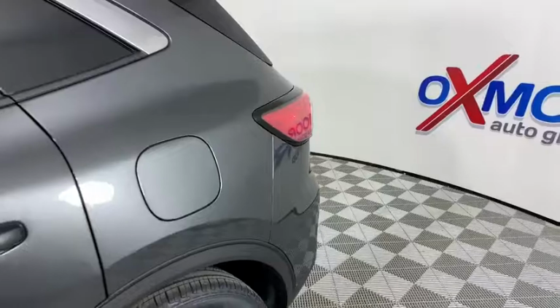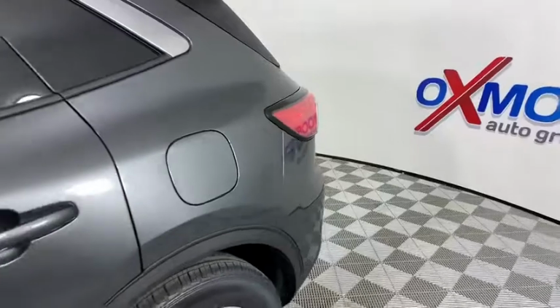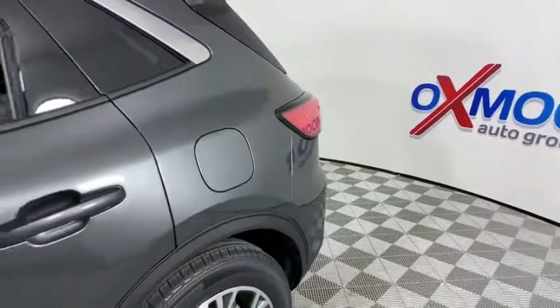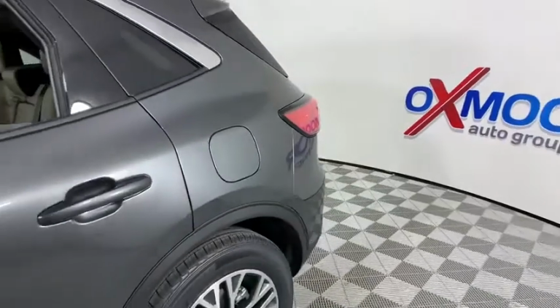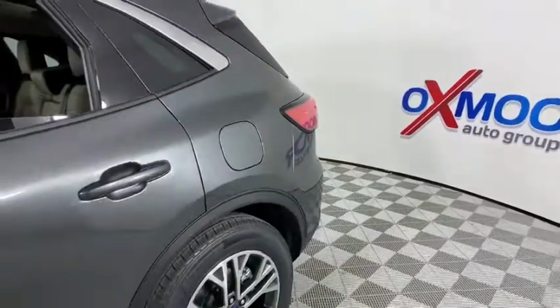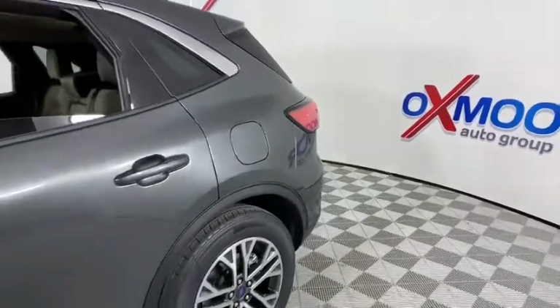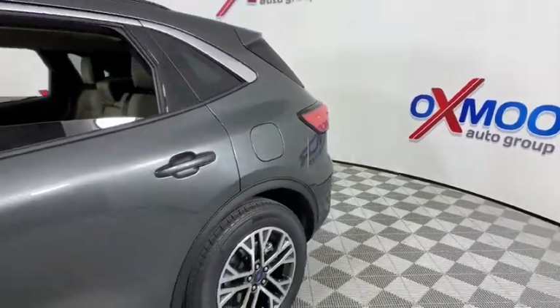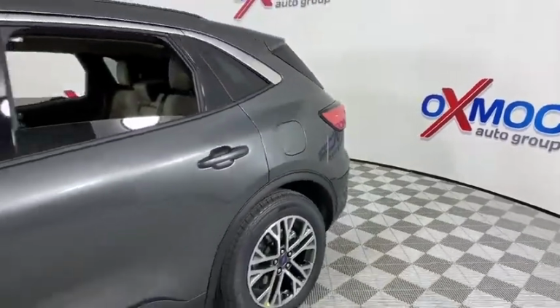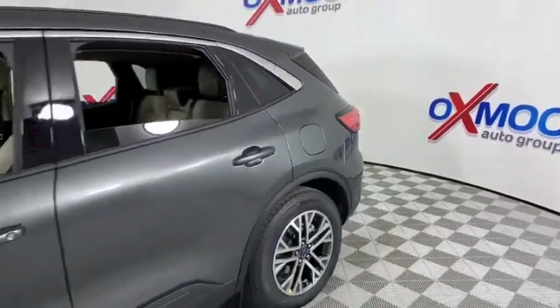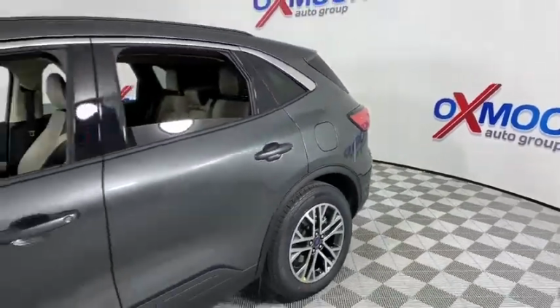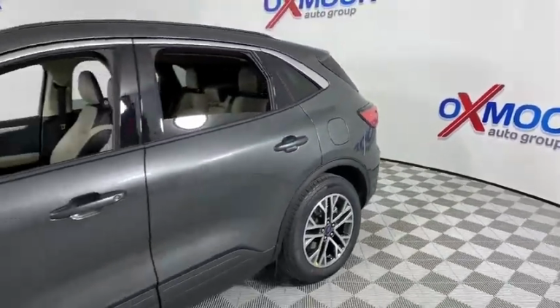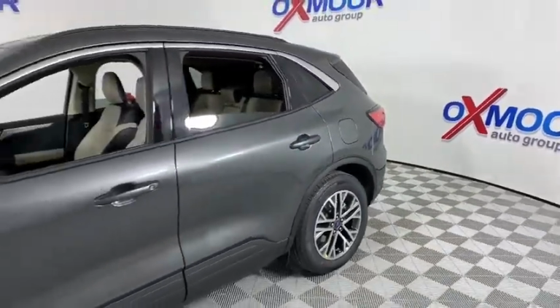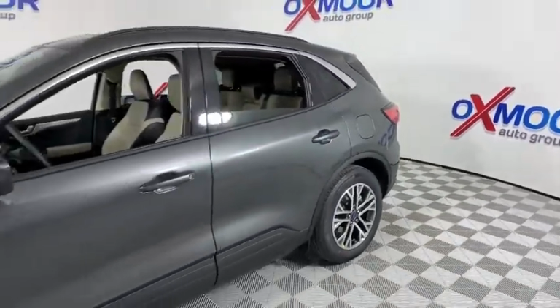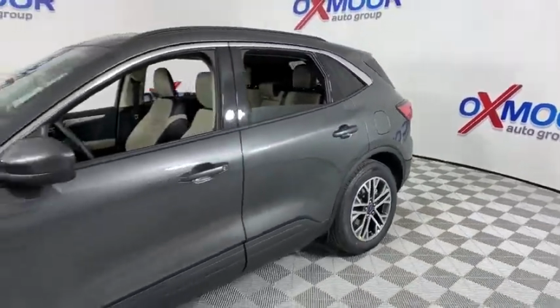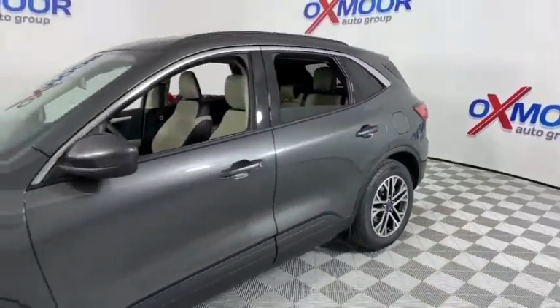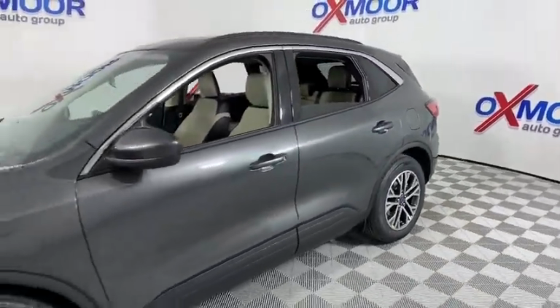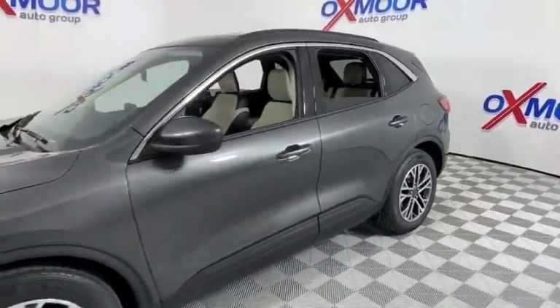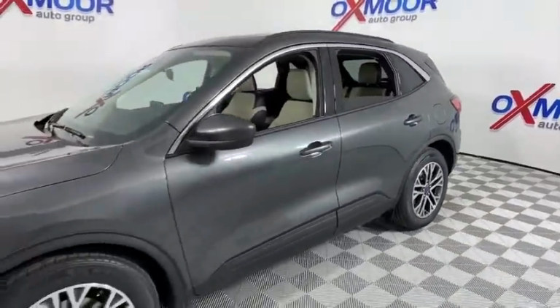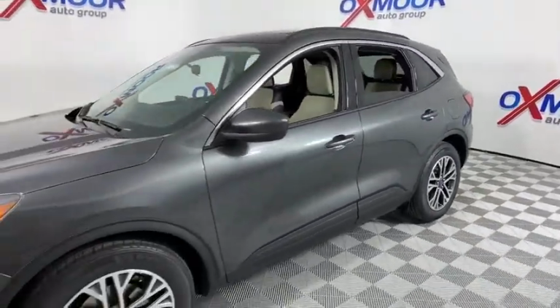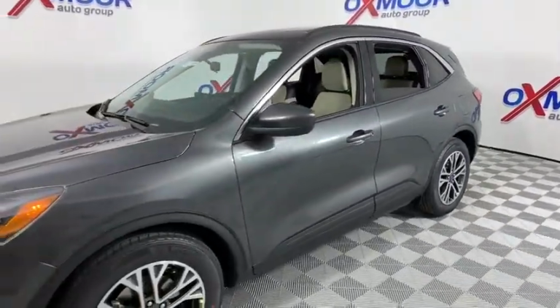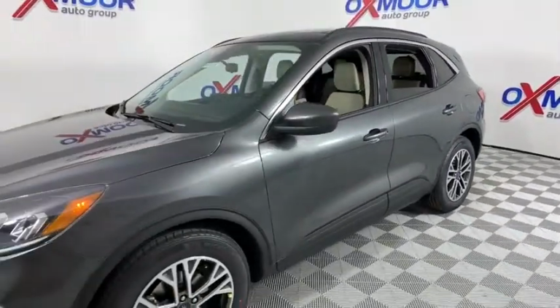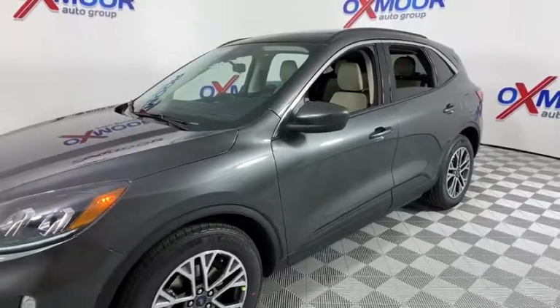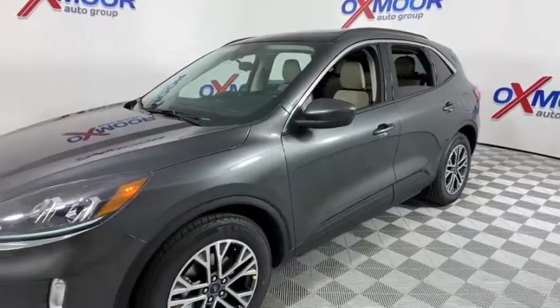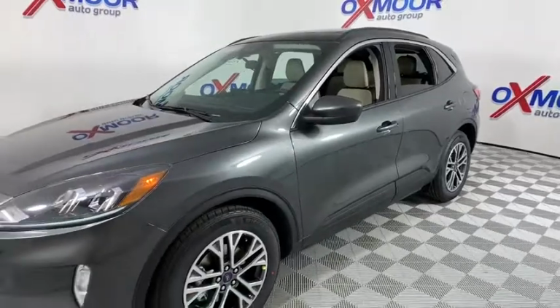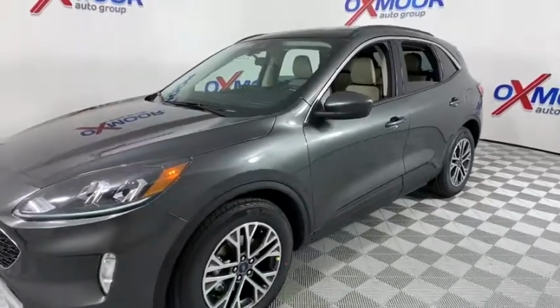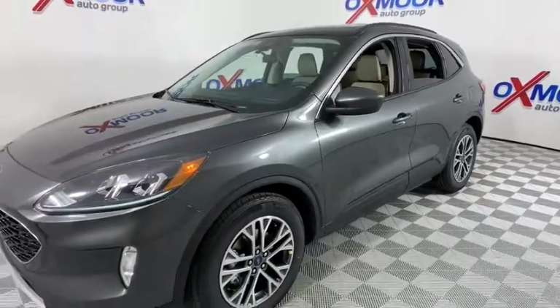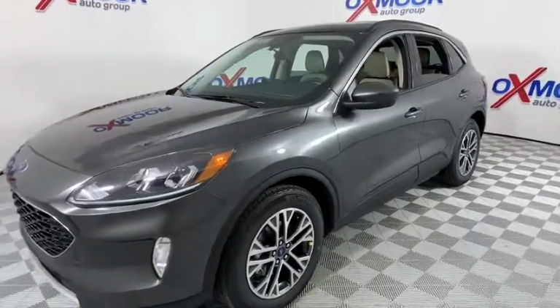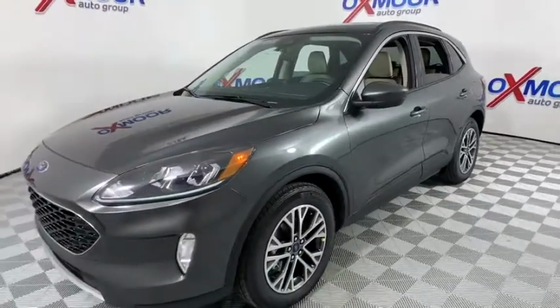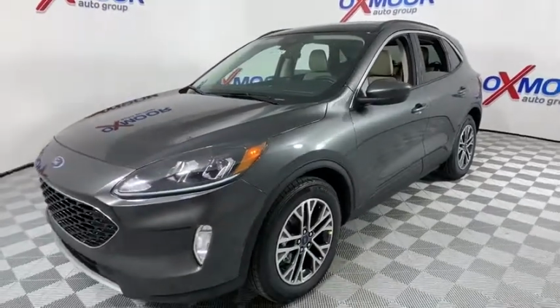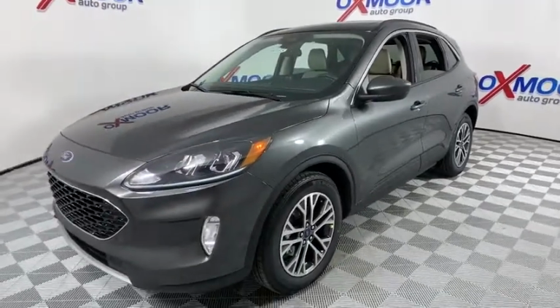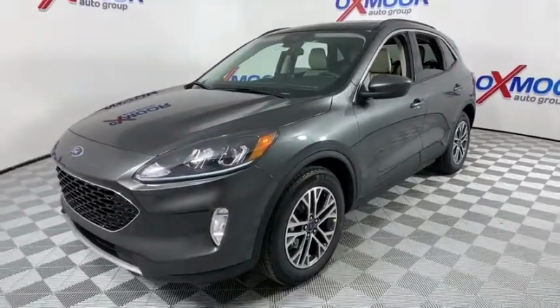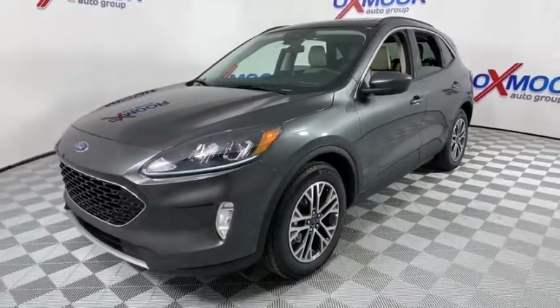We are pleased to show you the 2020 Ford Escape. Gas engines flex, tow, sip and go with Ford Escape.